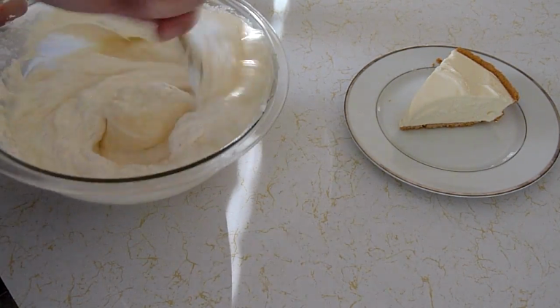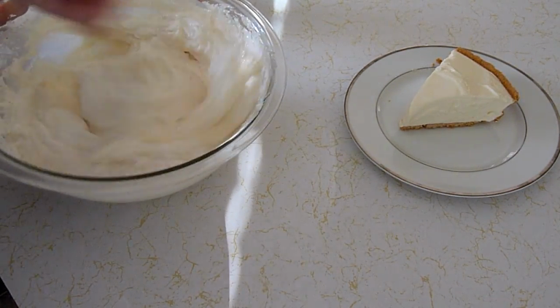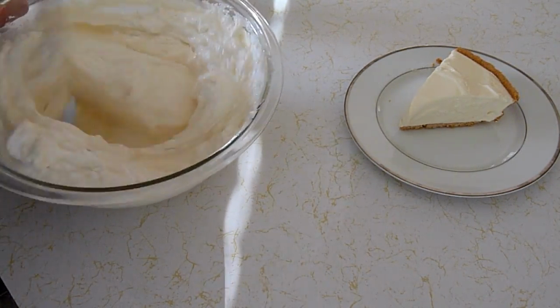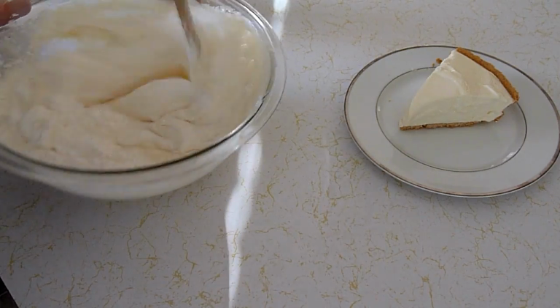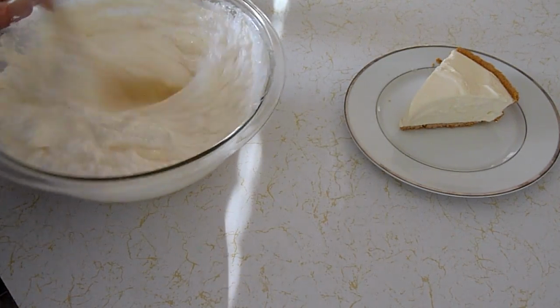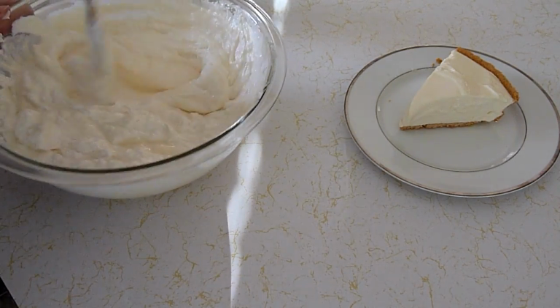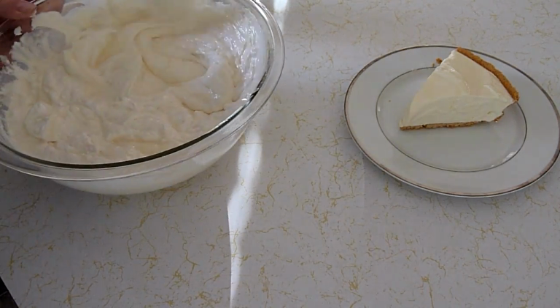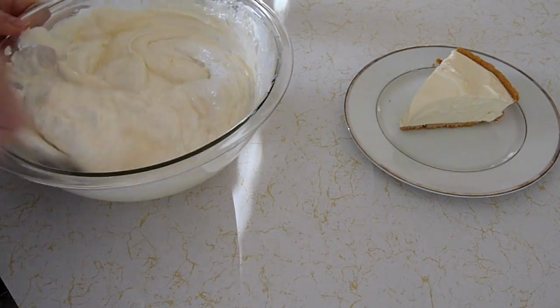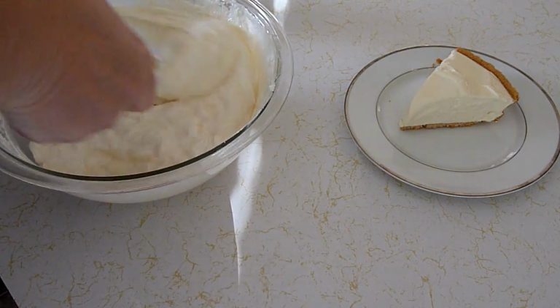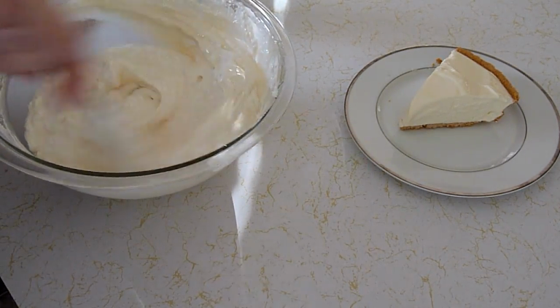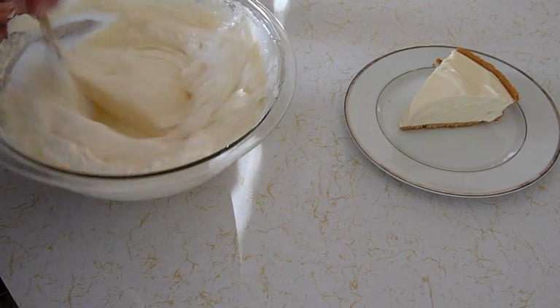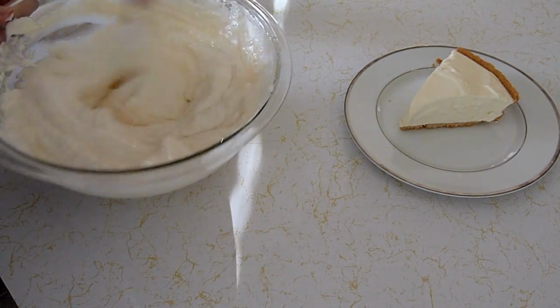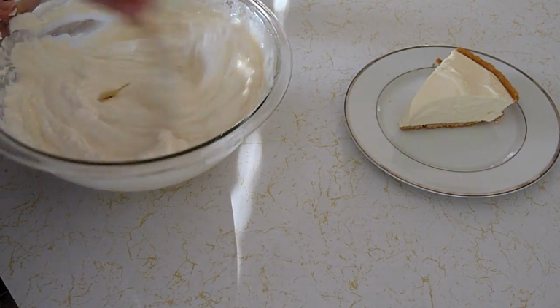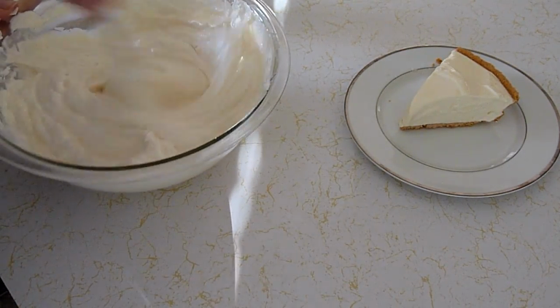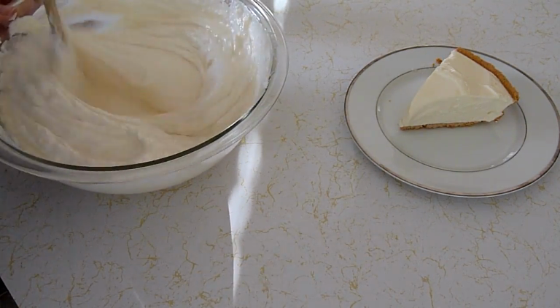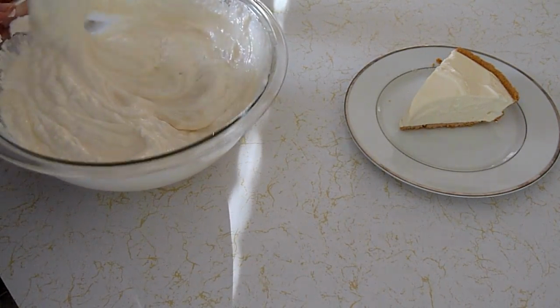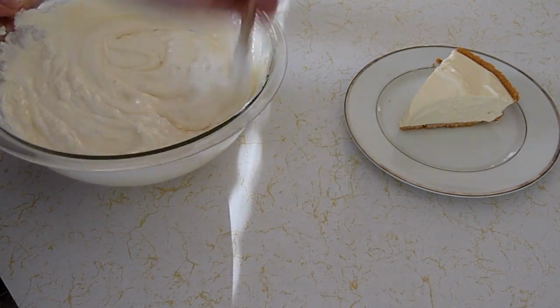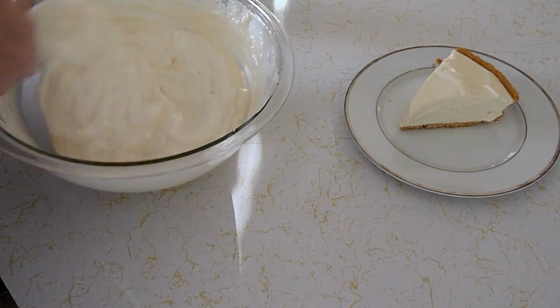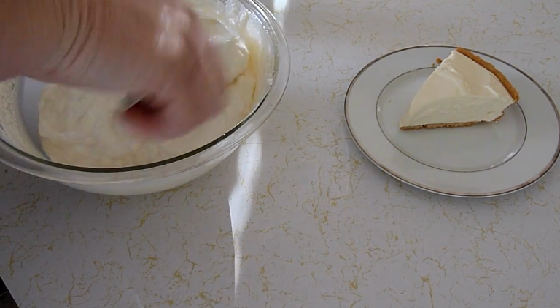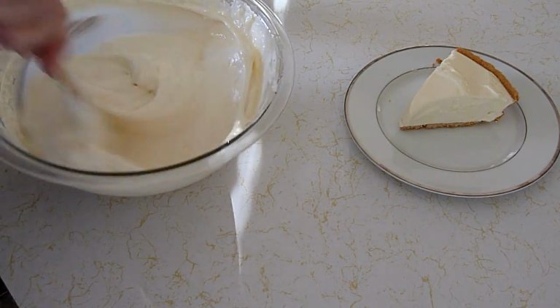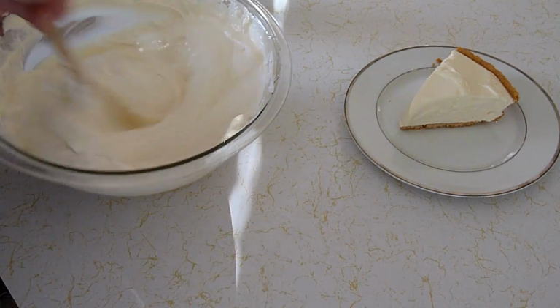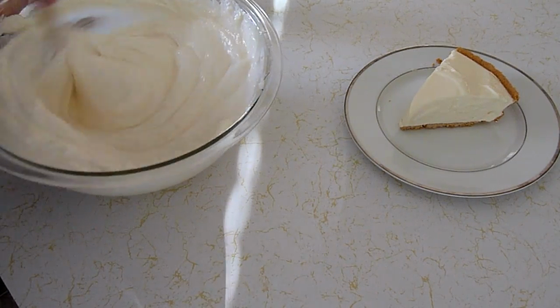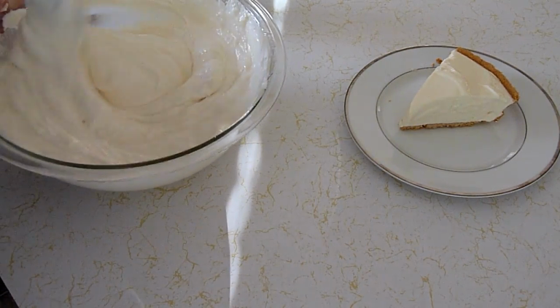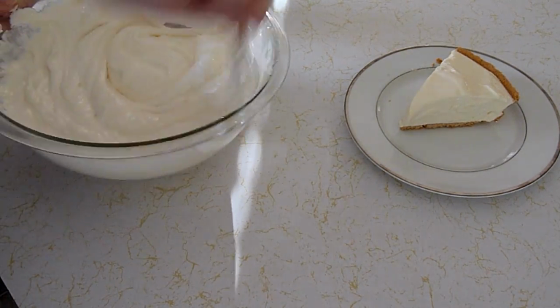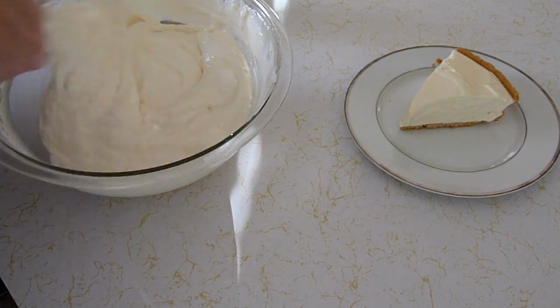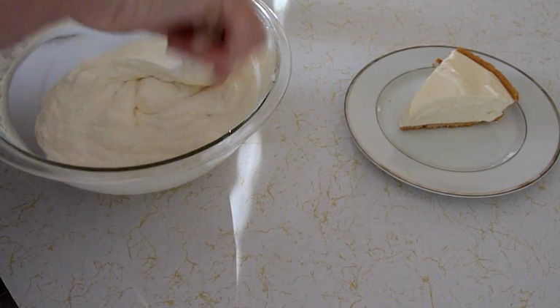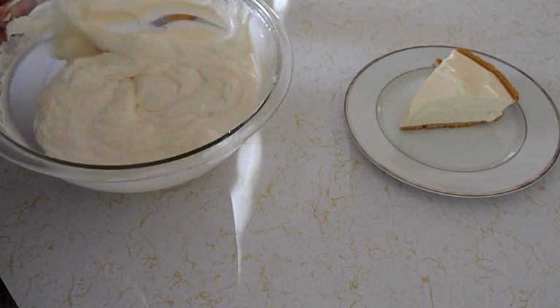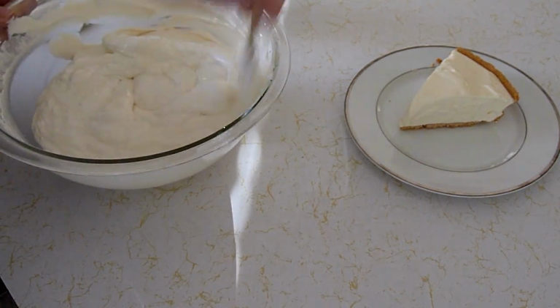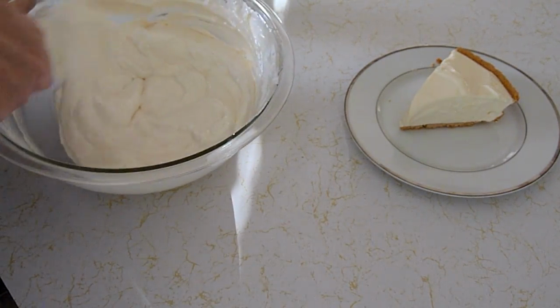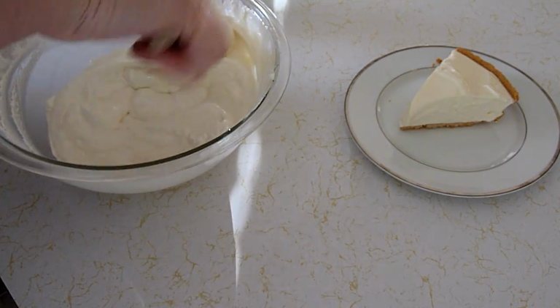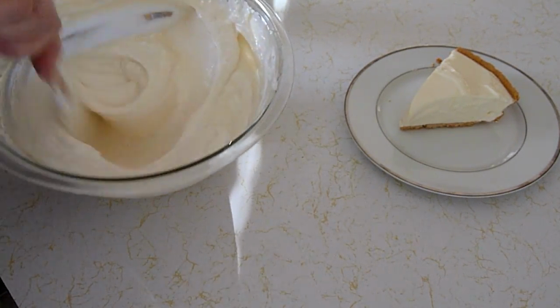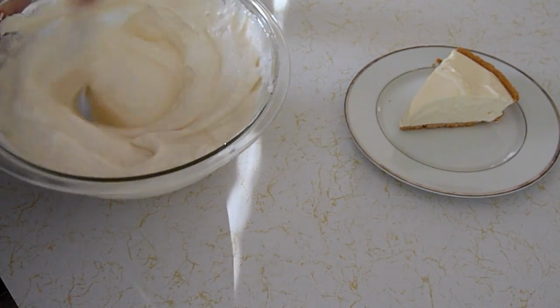If you want to add some yellow food coloring you can do that — sometimes I do, sometimes I don't. And that's mixed well. Then we're going to add it to a graham cracker pie crust.